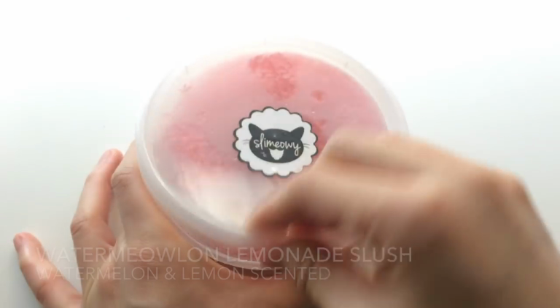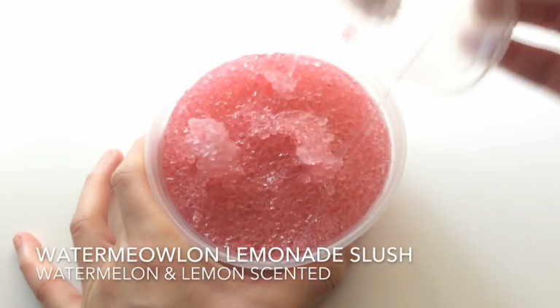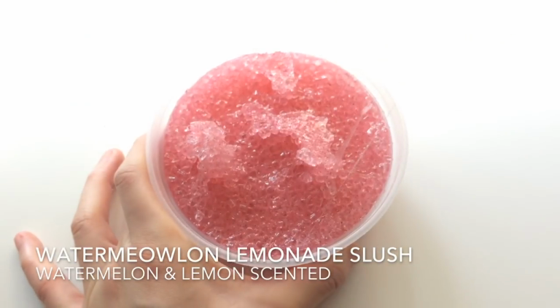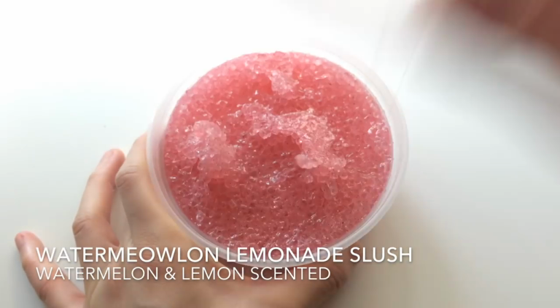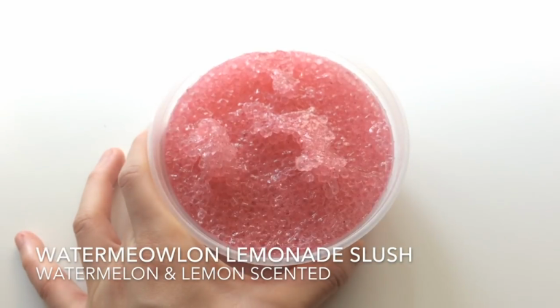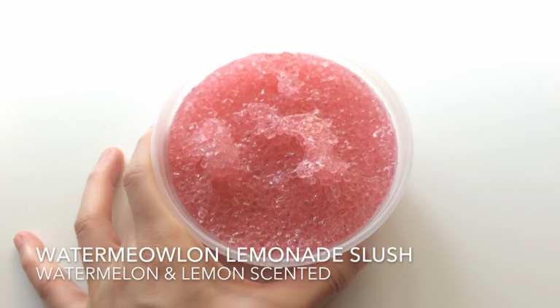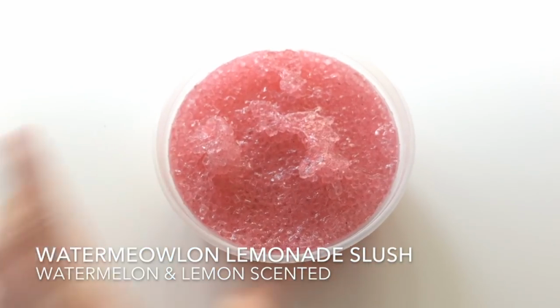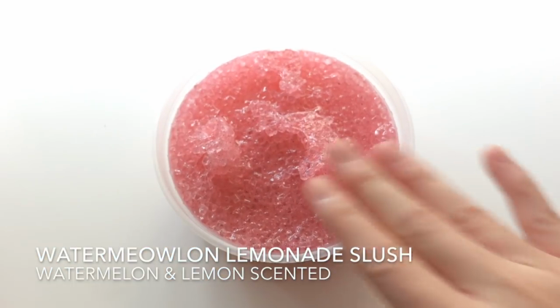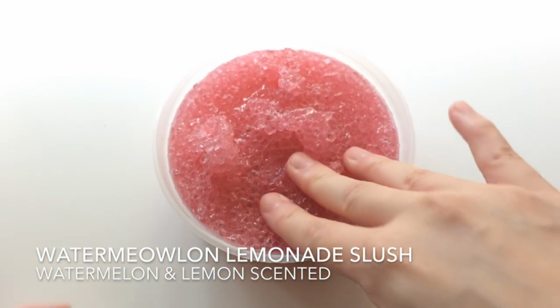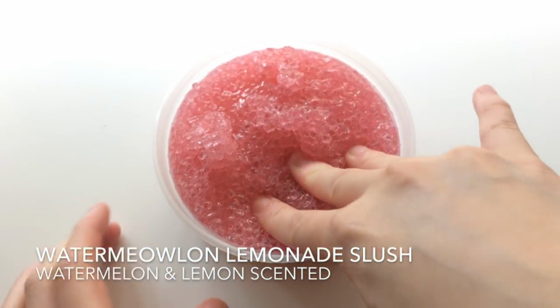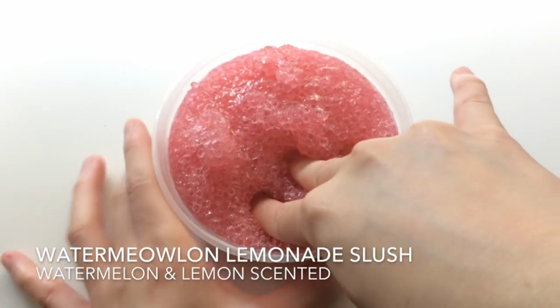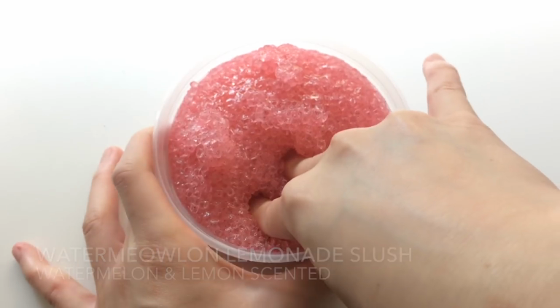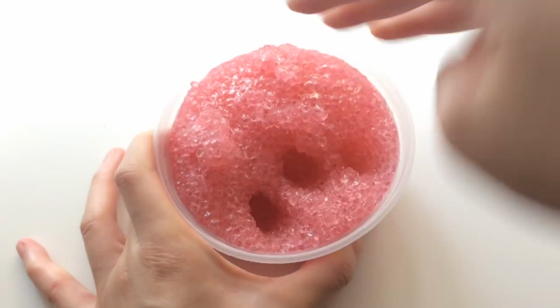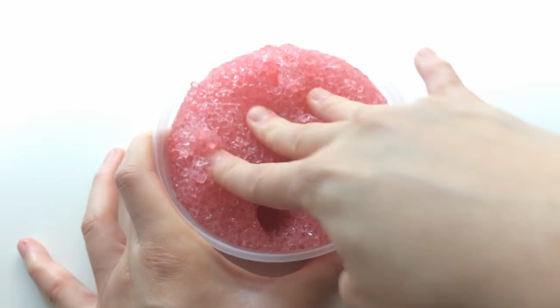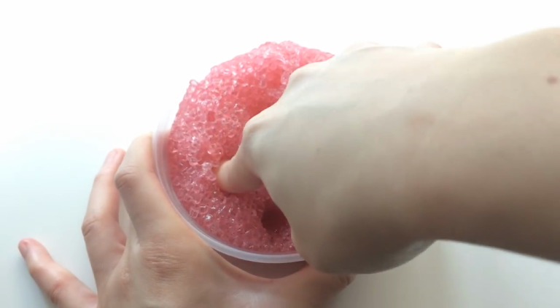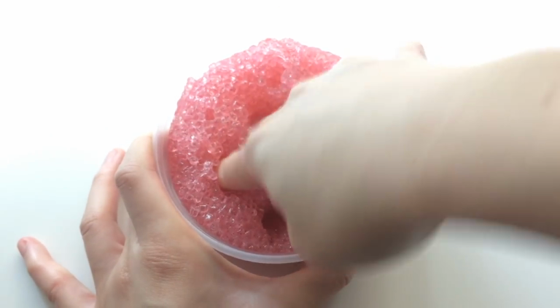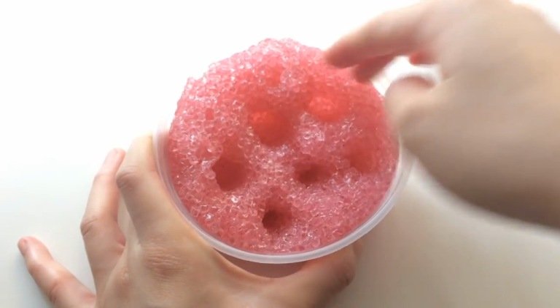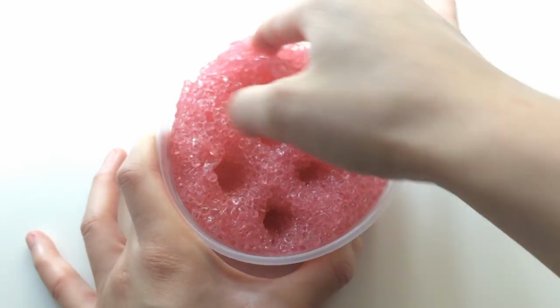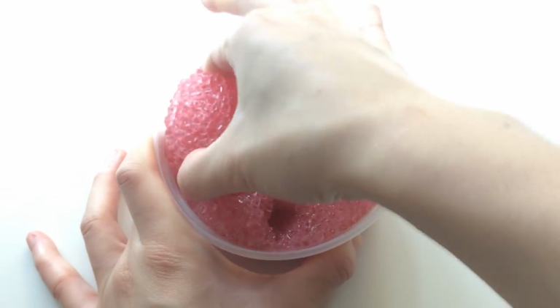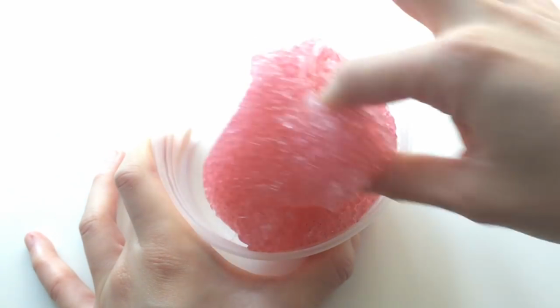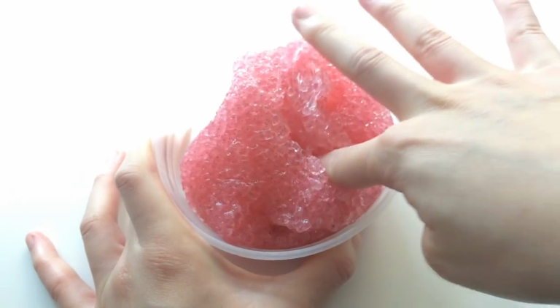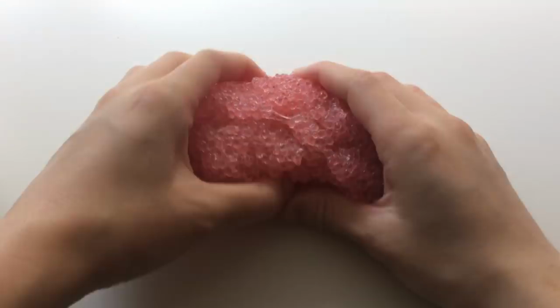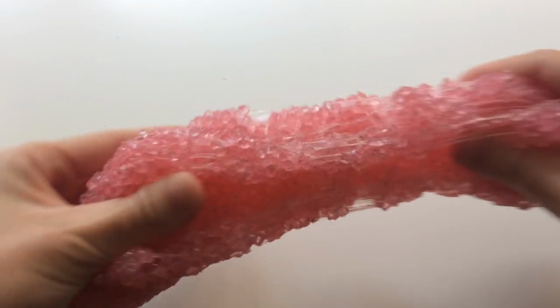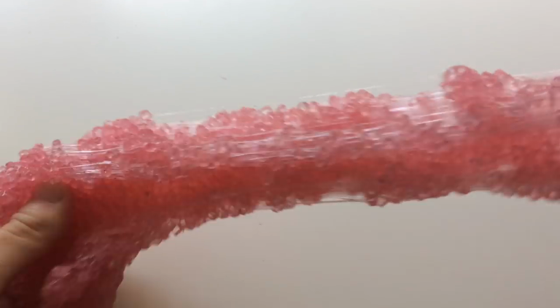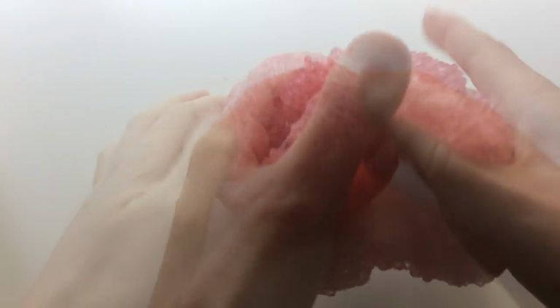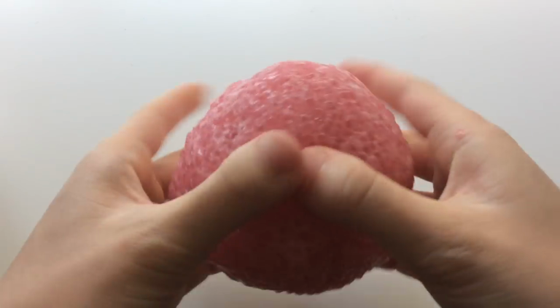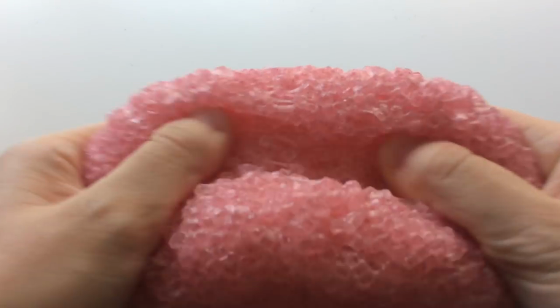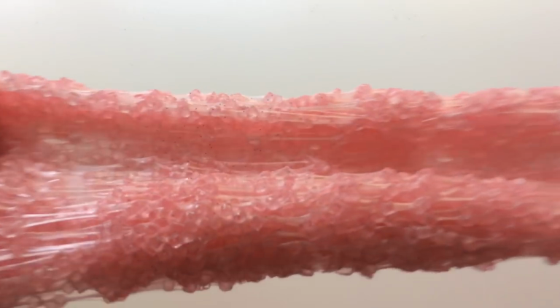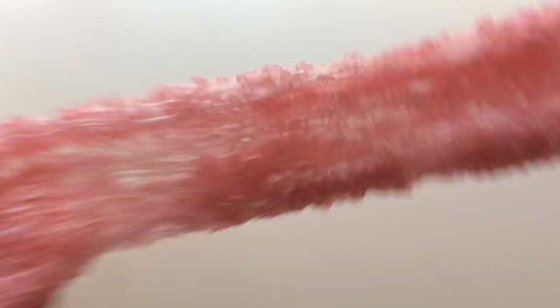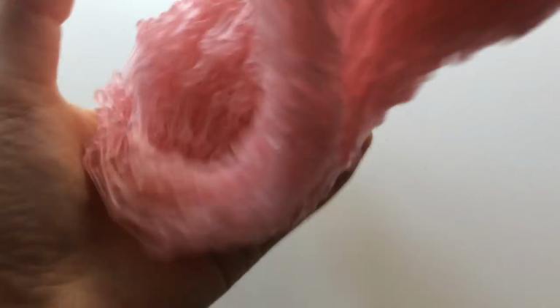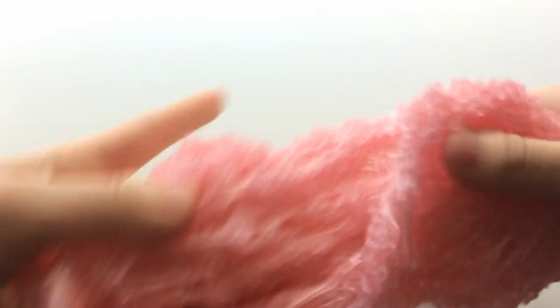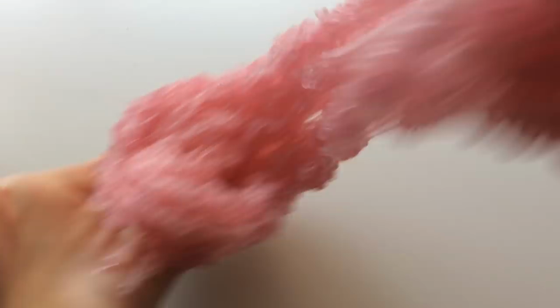And lastly, I'm bringing back one of my best sellers. This is my Watermelon Lemonade Slush. It's a dark pink slushy slime. It's super crunchy and also has black glitter in it so it looks like watermelon seeds.